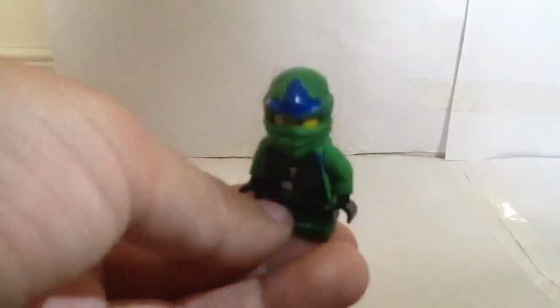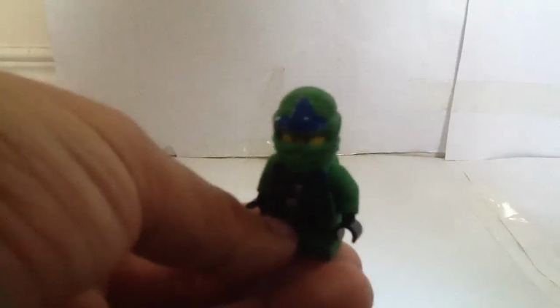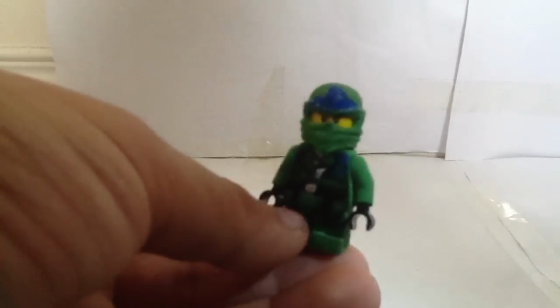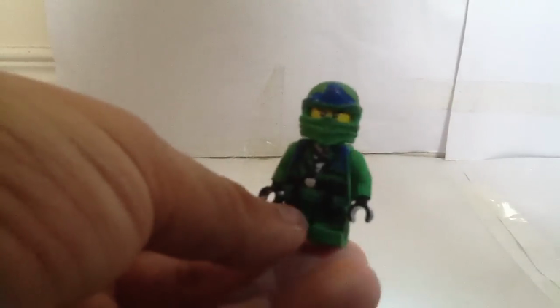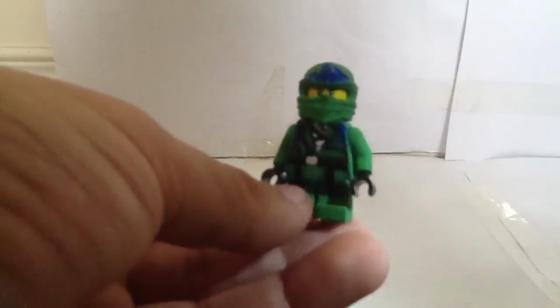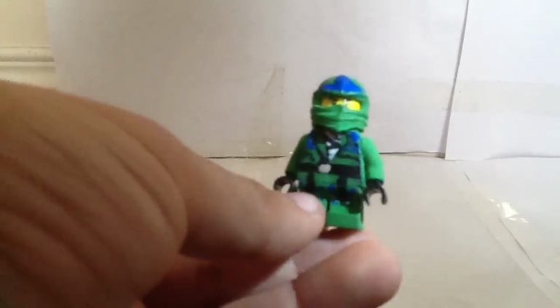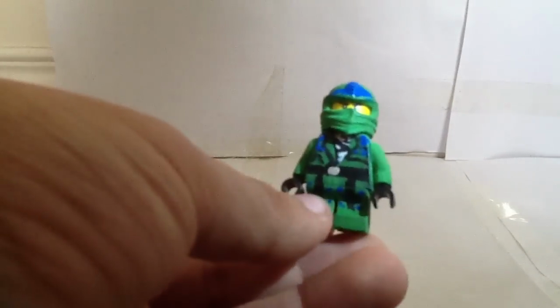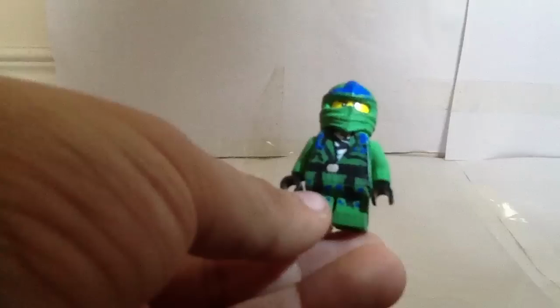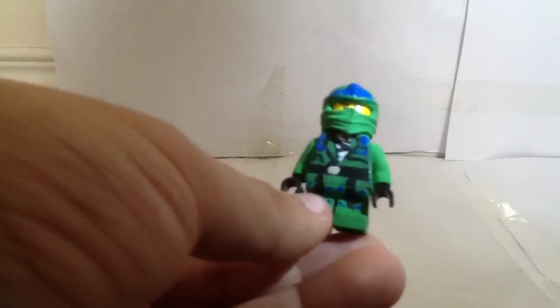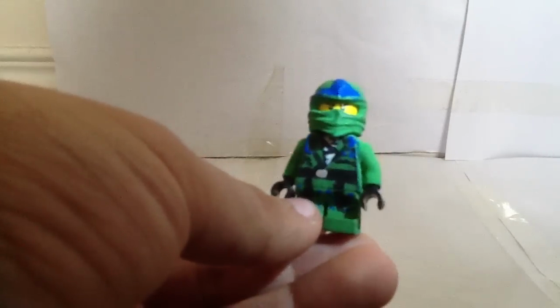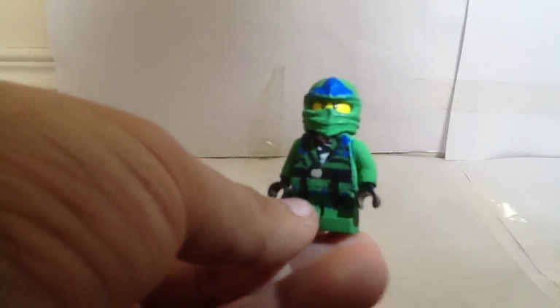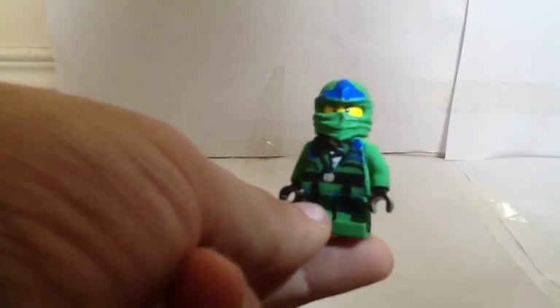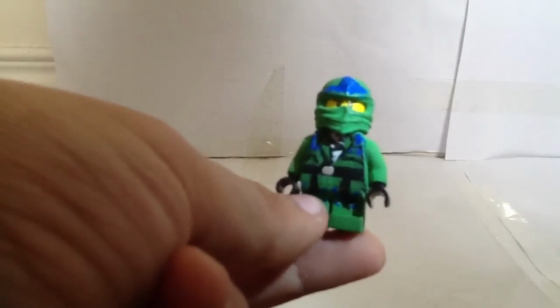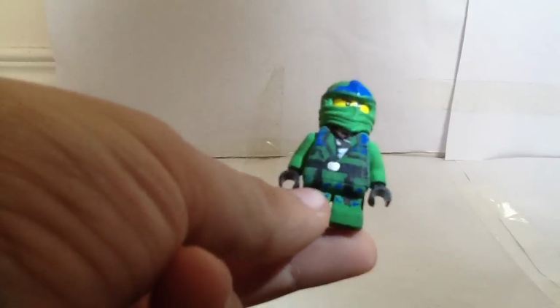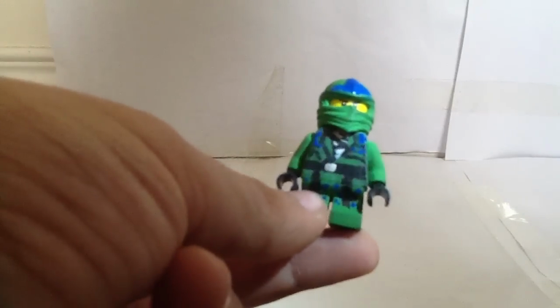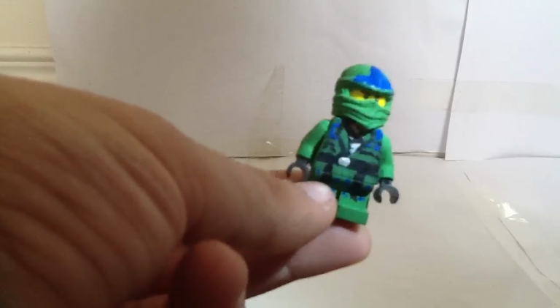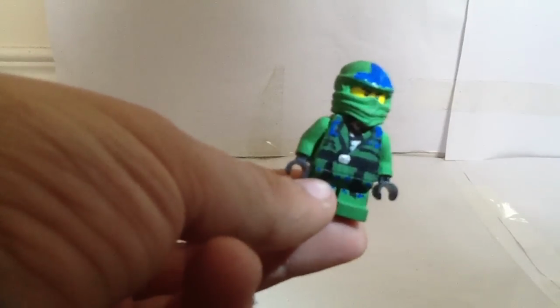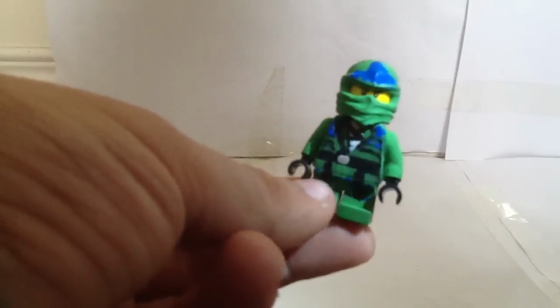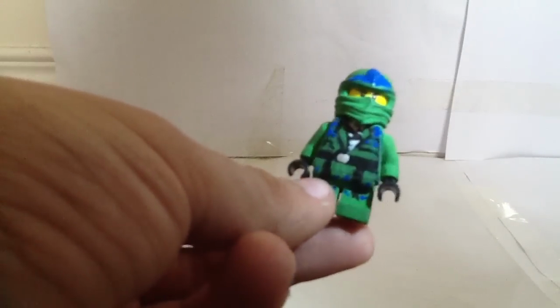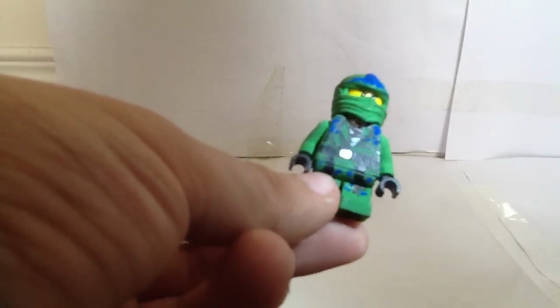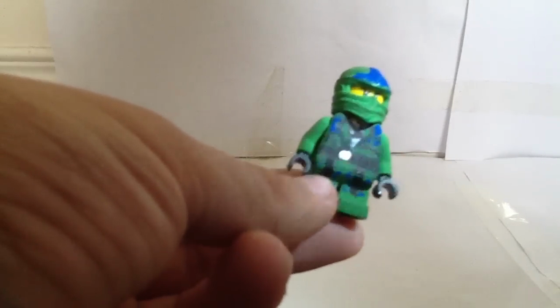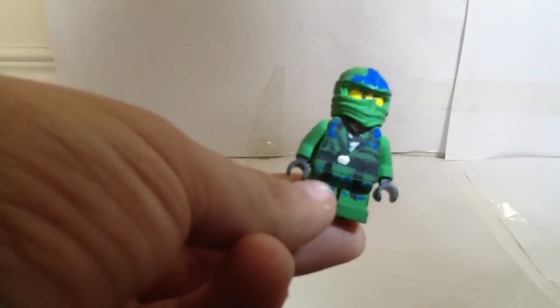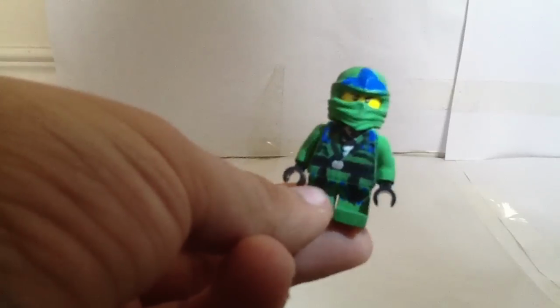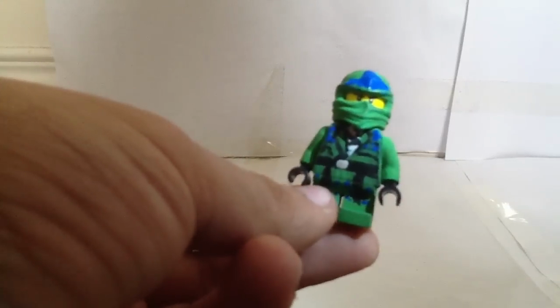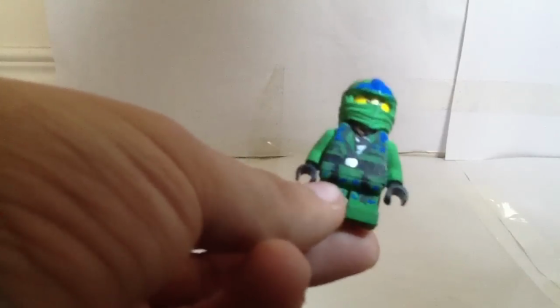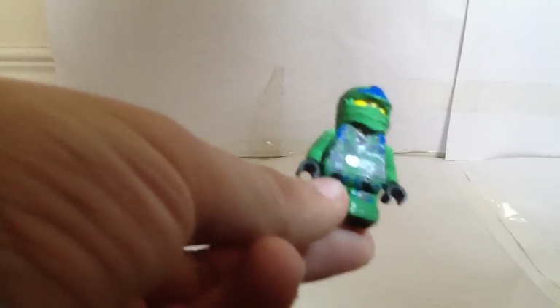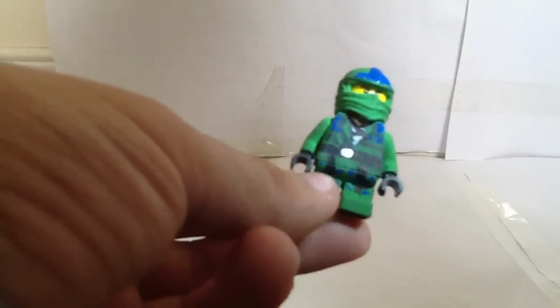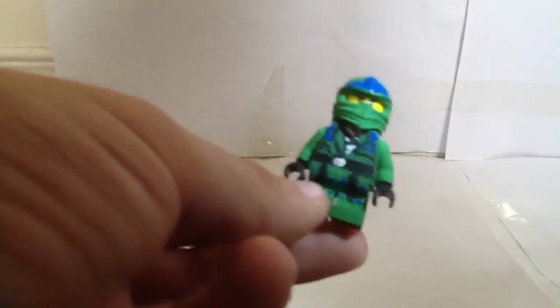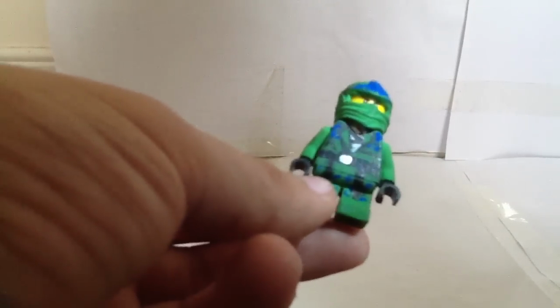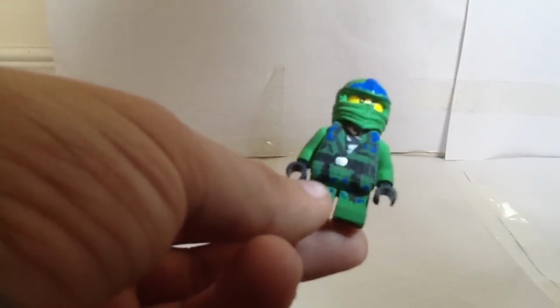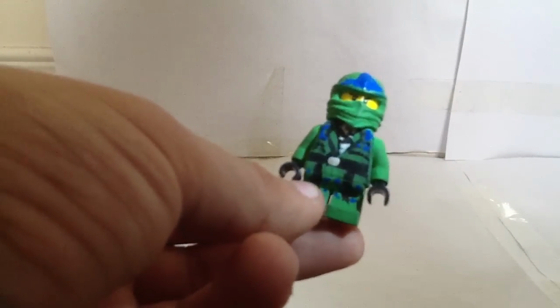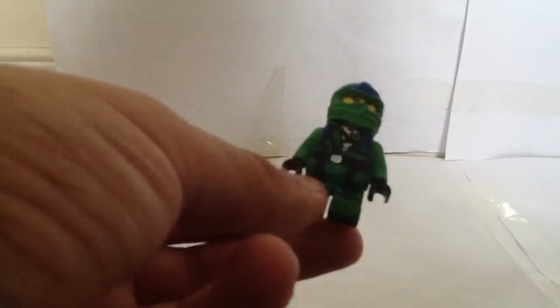Many people are going to ask me why did he go blue? Because blue is what it looked like in the movie, and he's light blue.